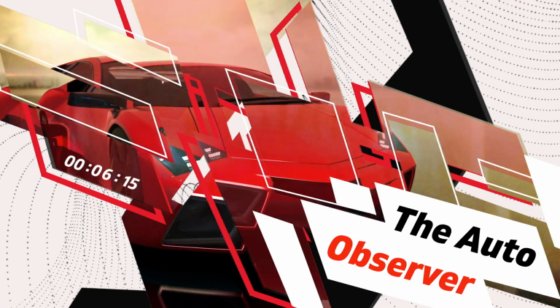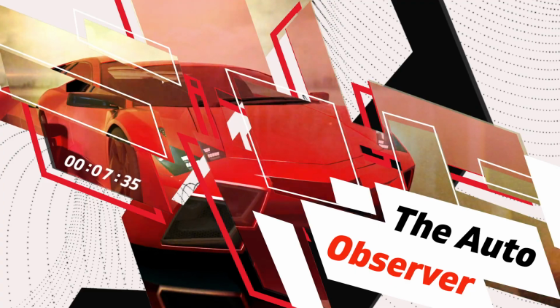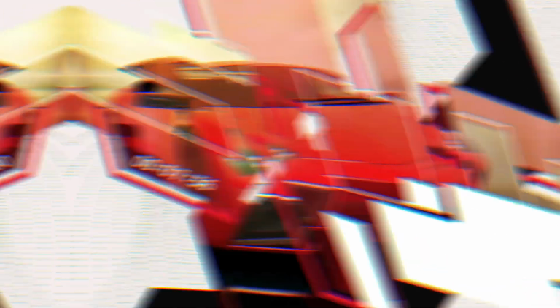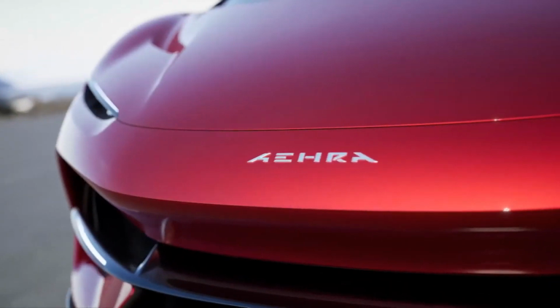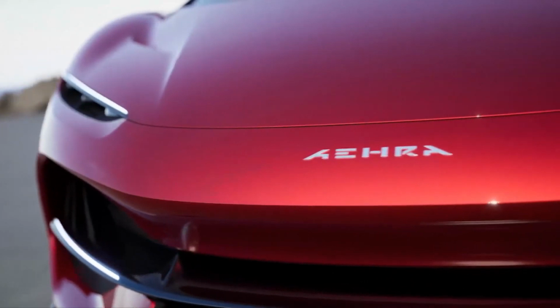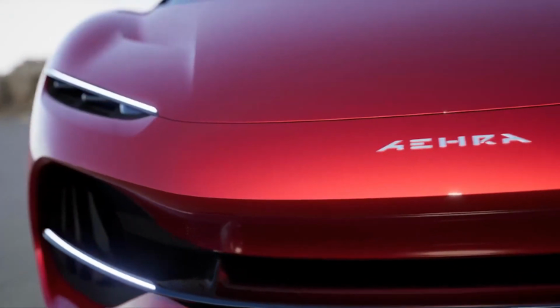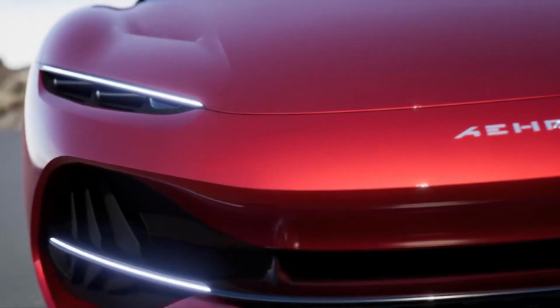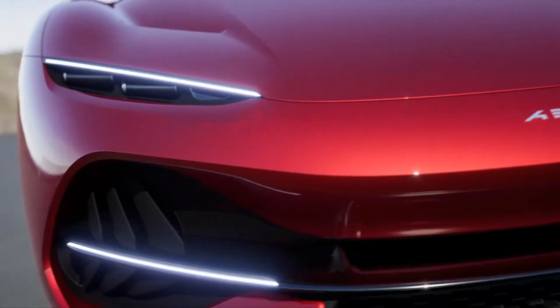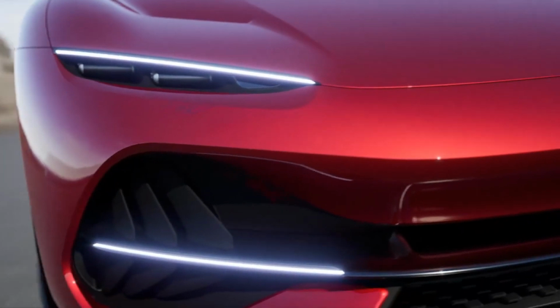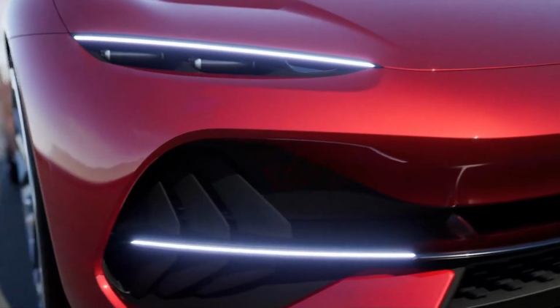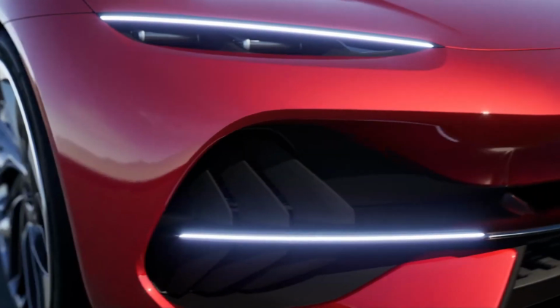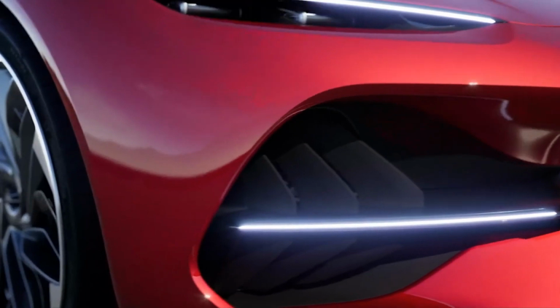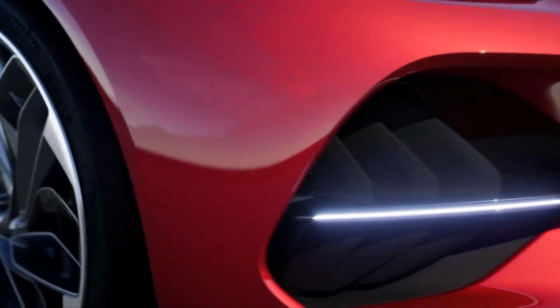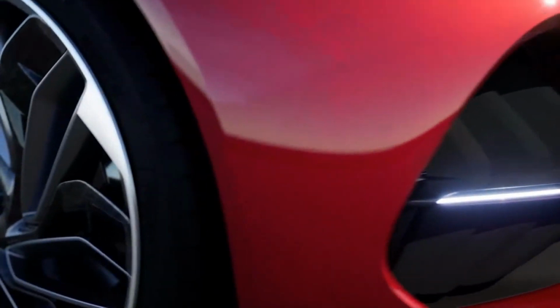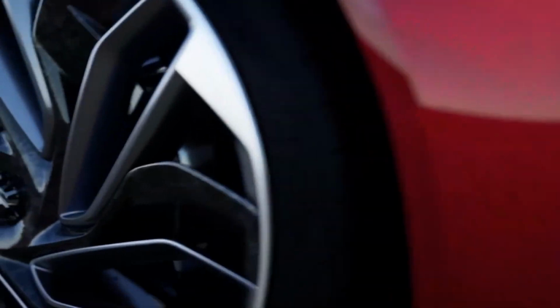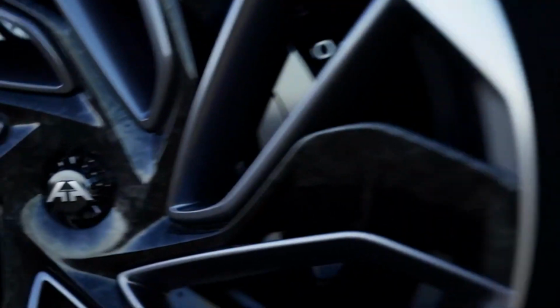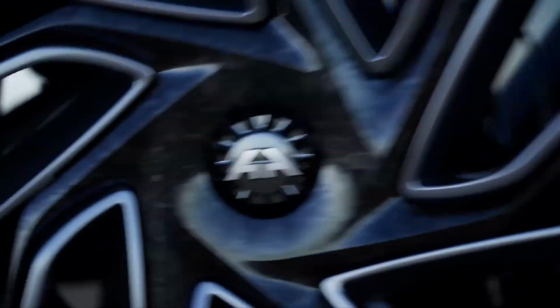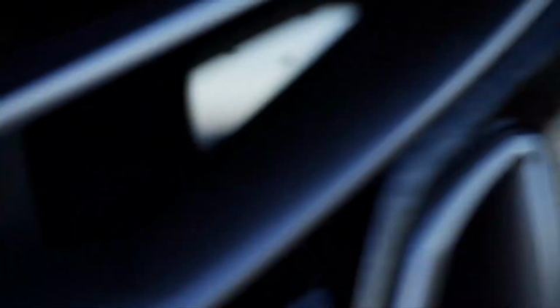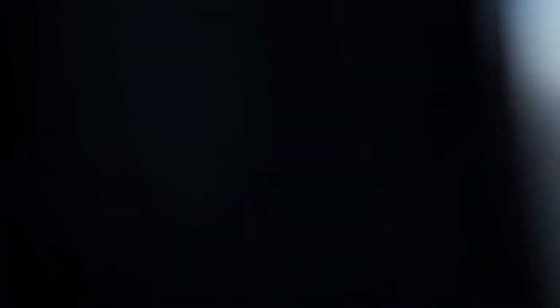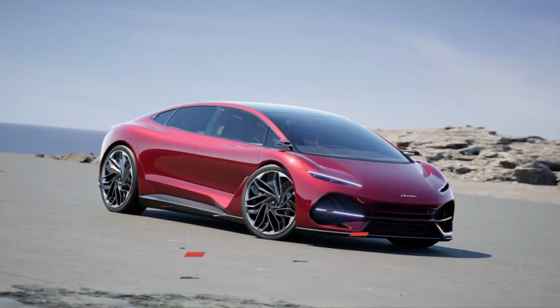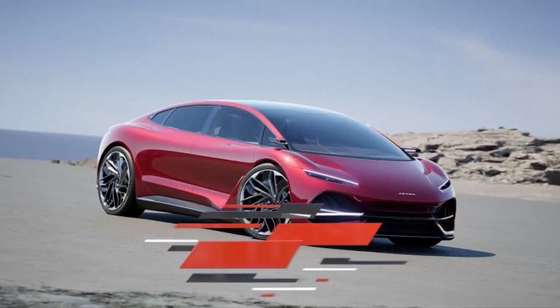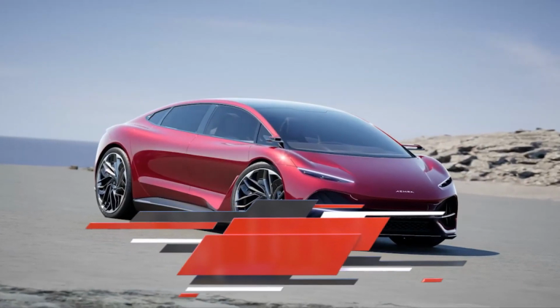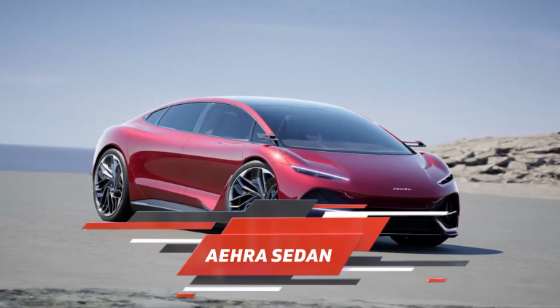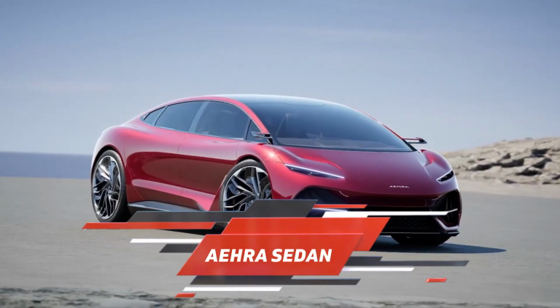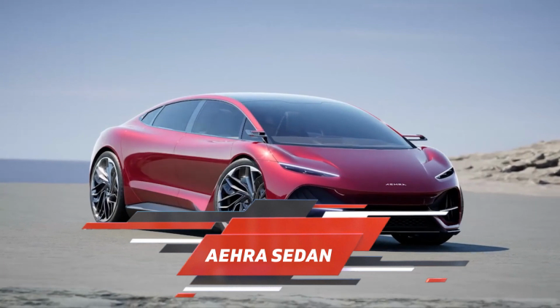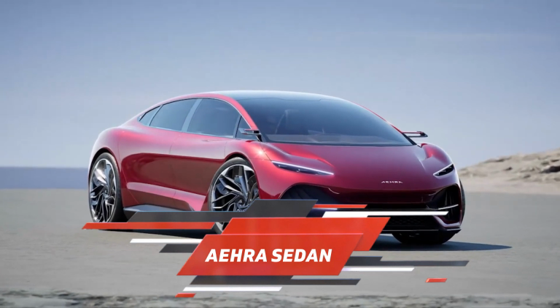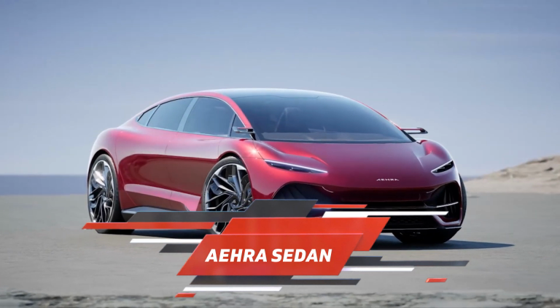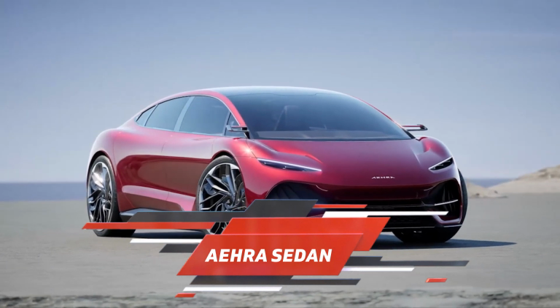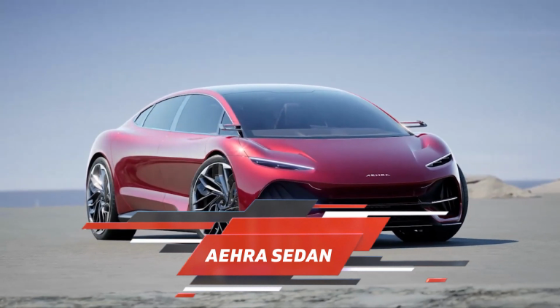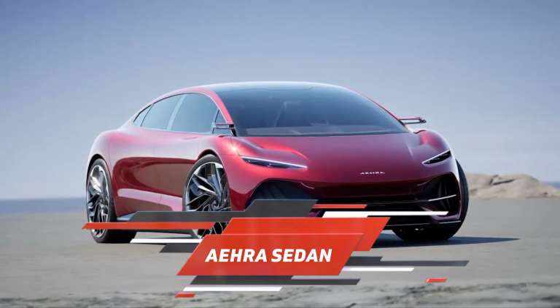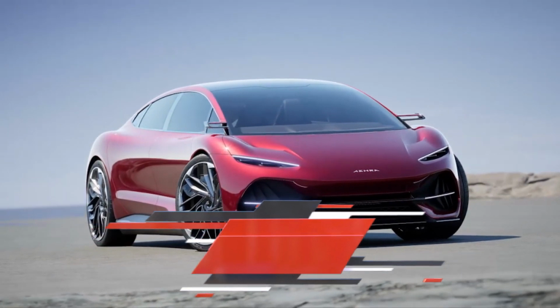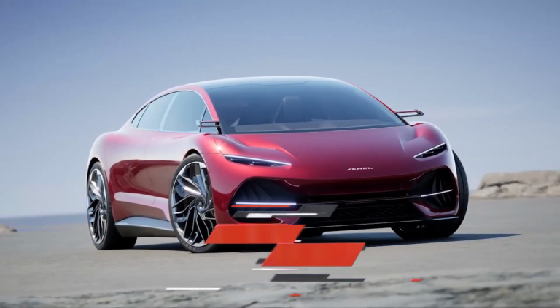Welcome back to our channel. Today we're diving into the world of electric vehicles once again, with an exciting newcomer on the block — the Aira sedan, an EV stunner boasting an impressive 497 miles of range.